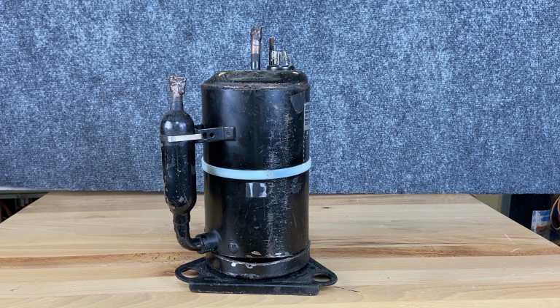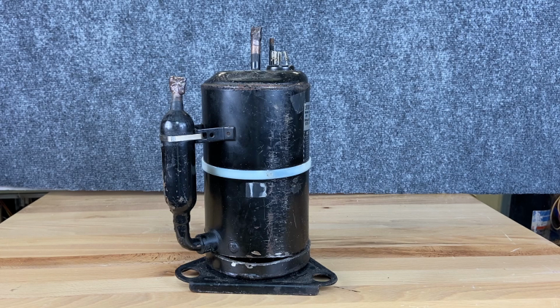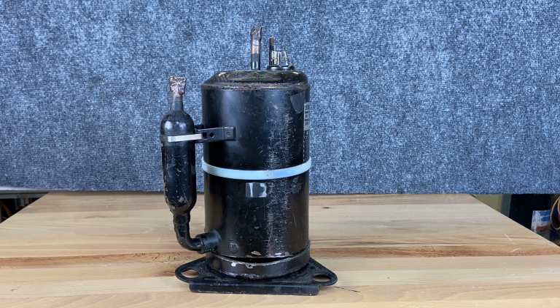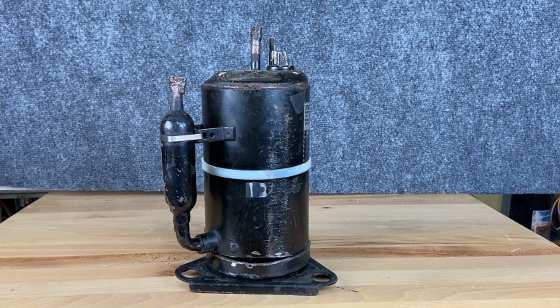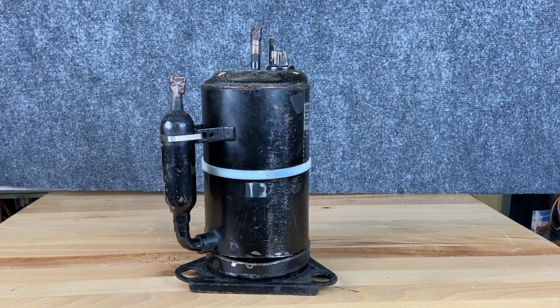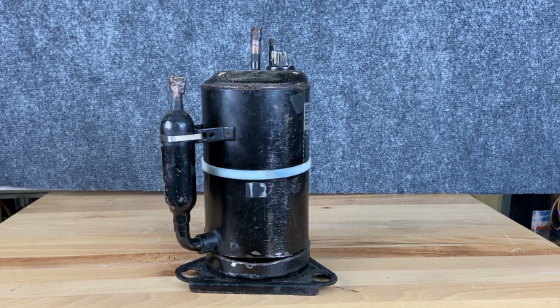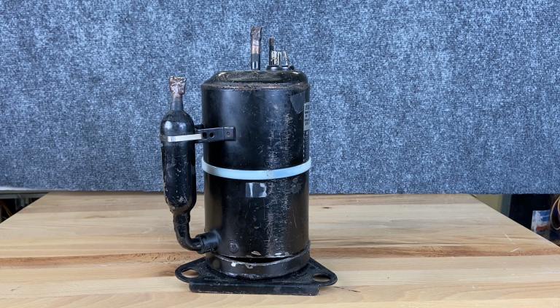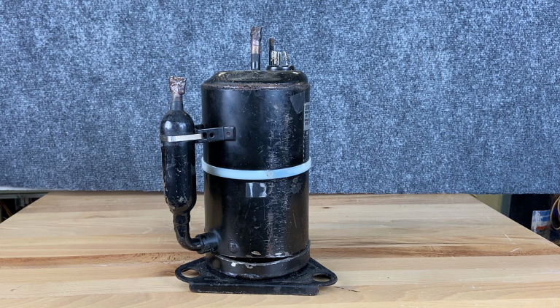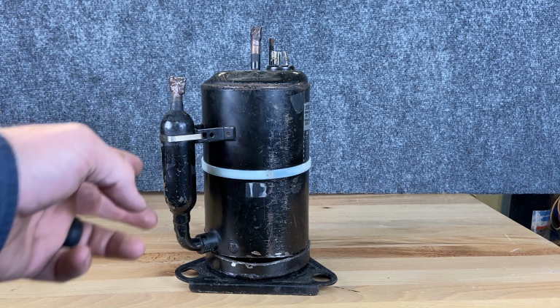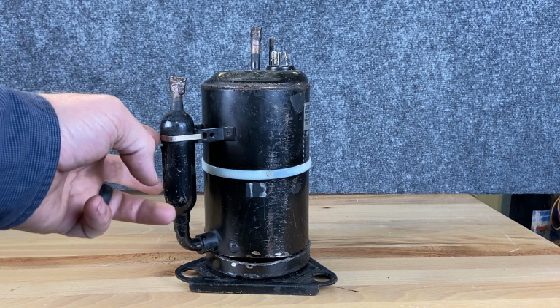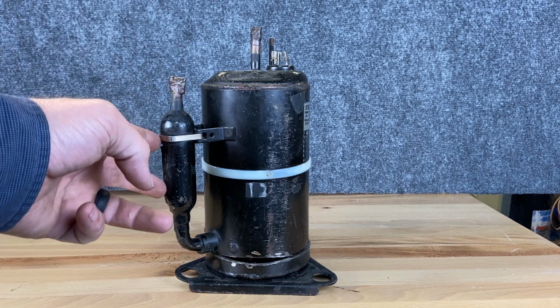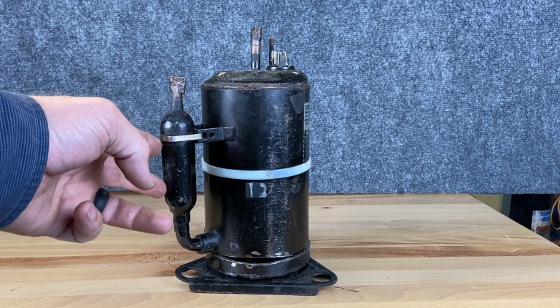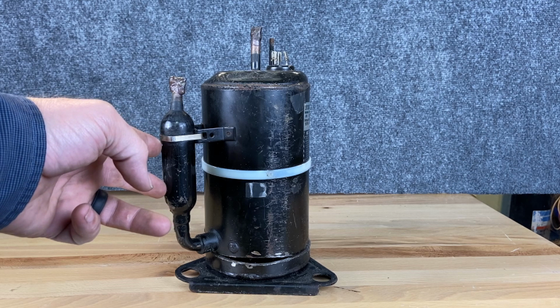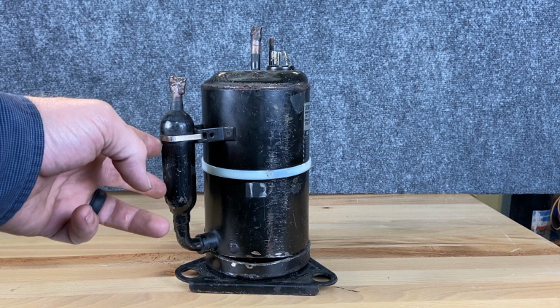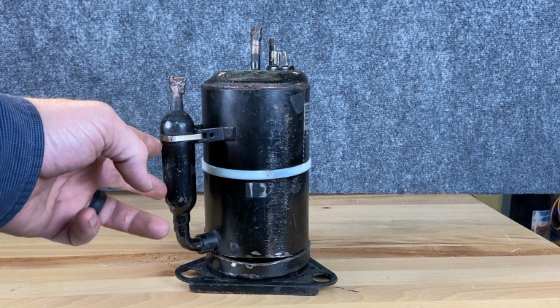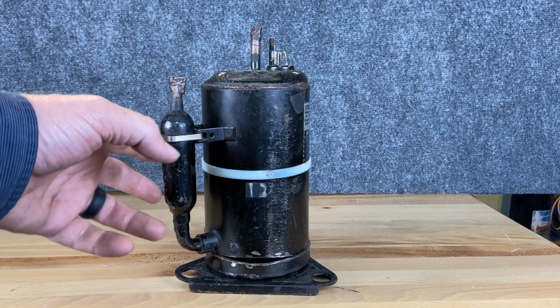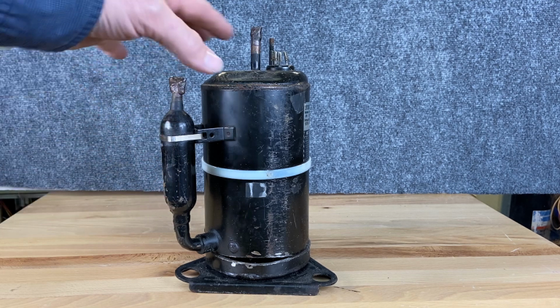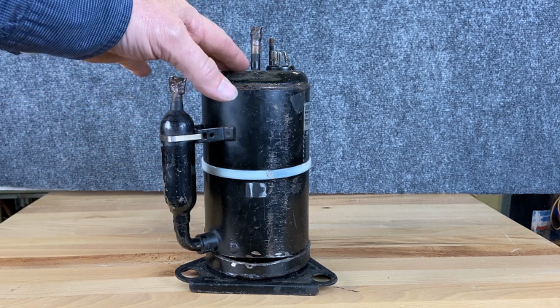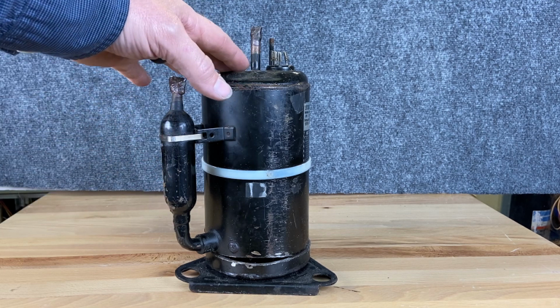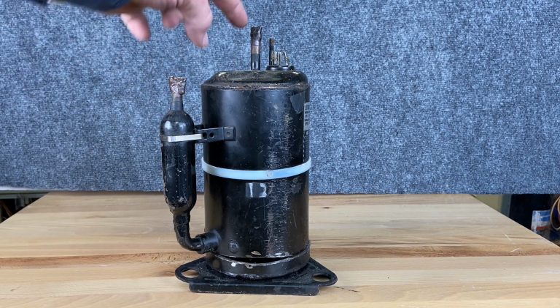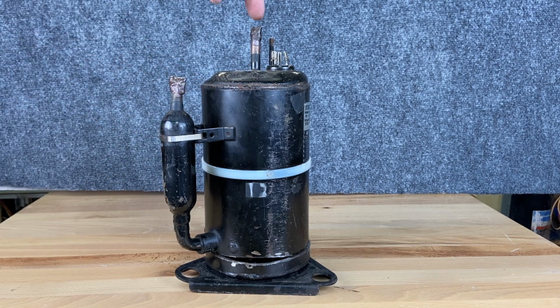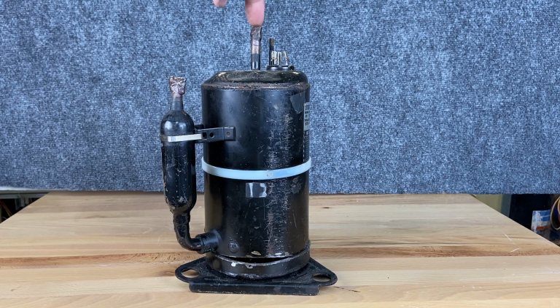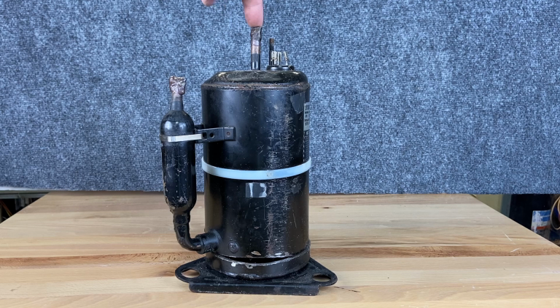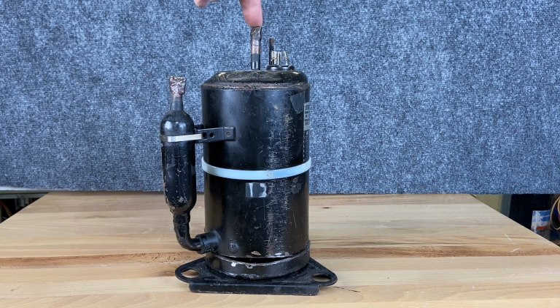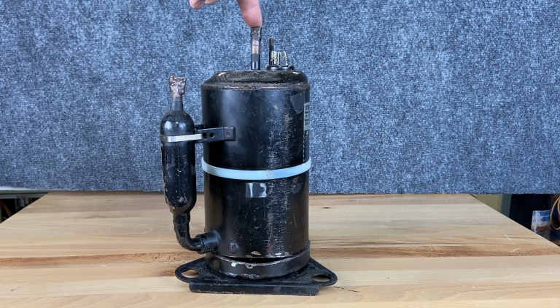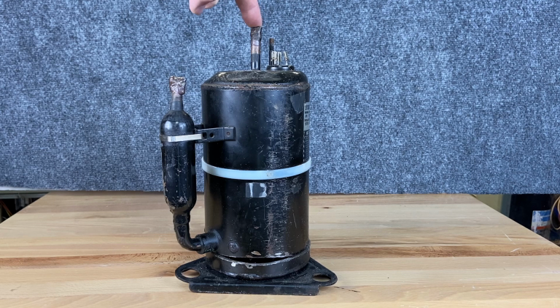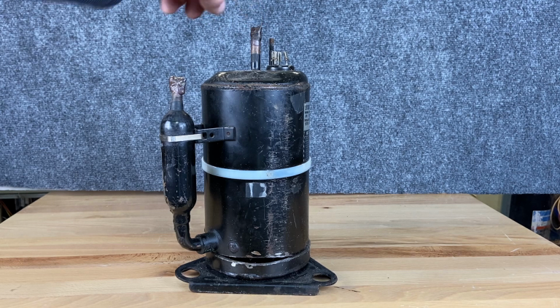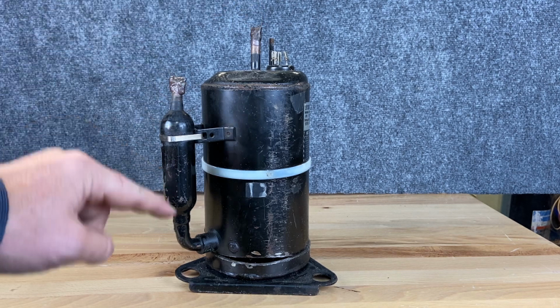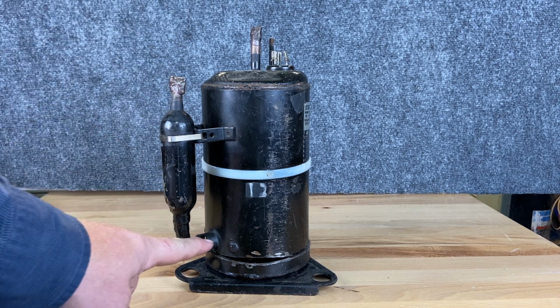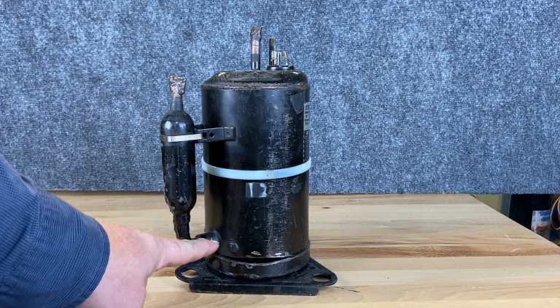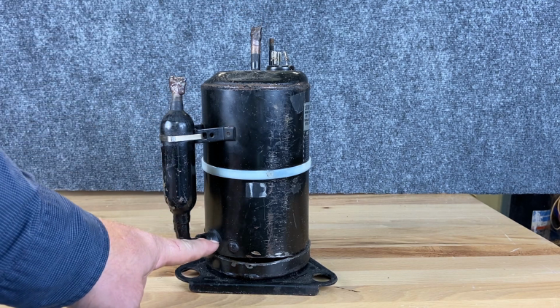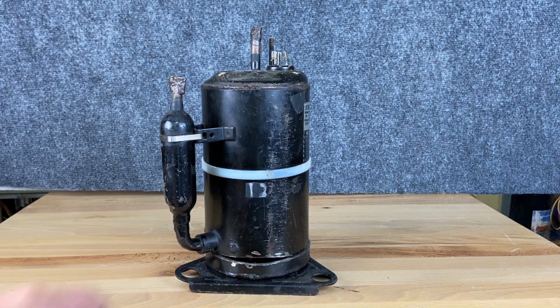Now, a rotary compressor. A rotary is easy to identify because it always has an accumulator — a suction line accumulator built into it. They're very can-like. The discharge is at the very top and the suction input is on the very bottom.